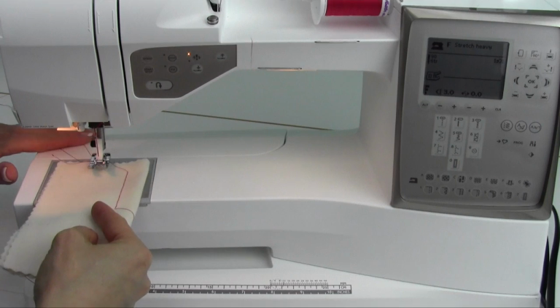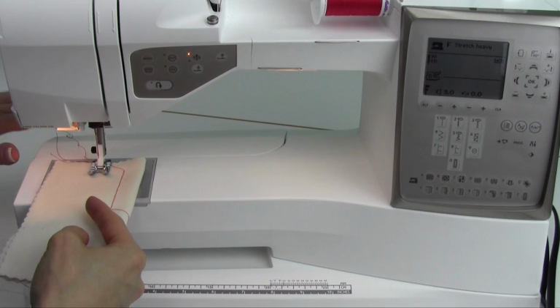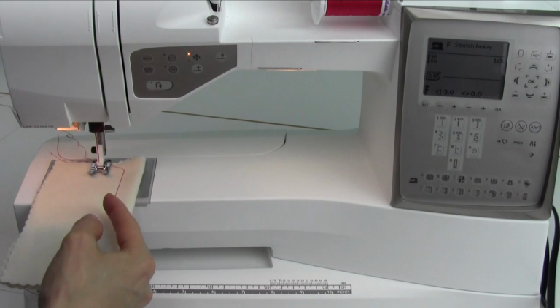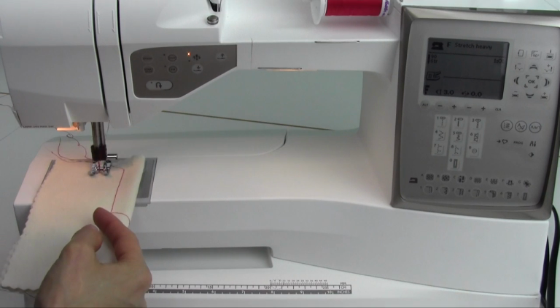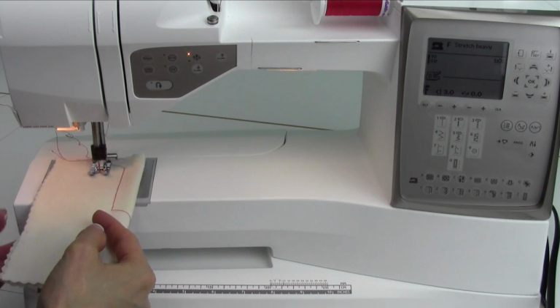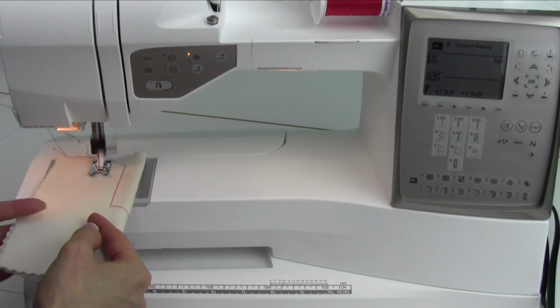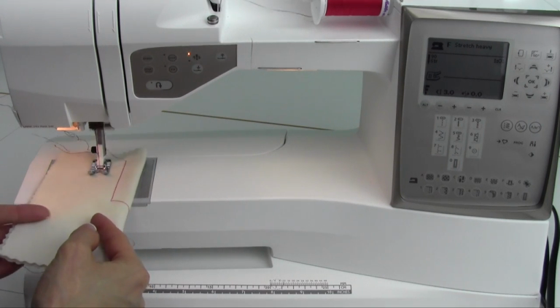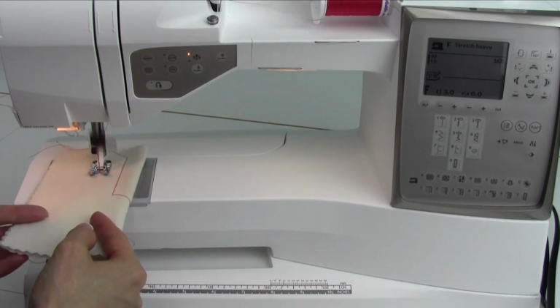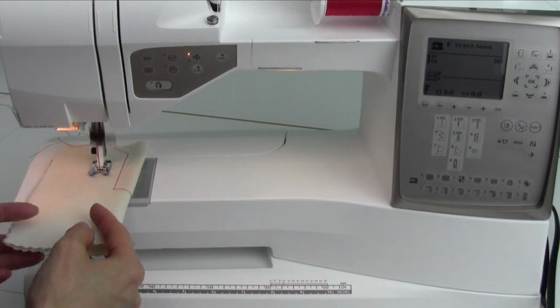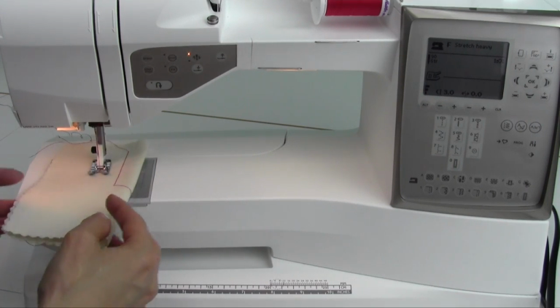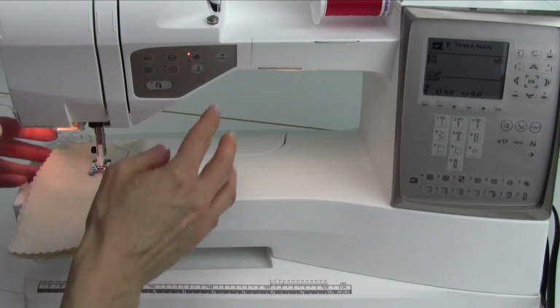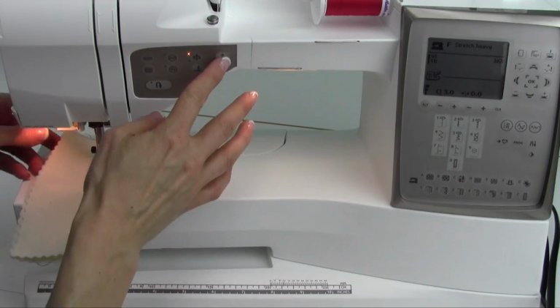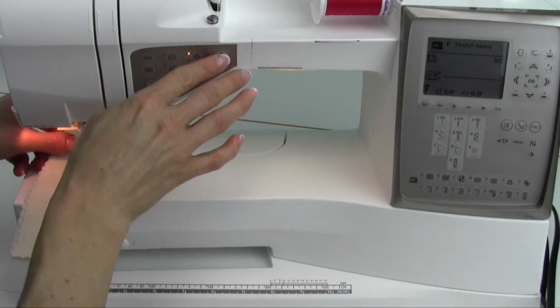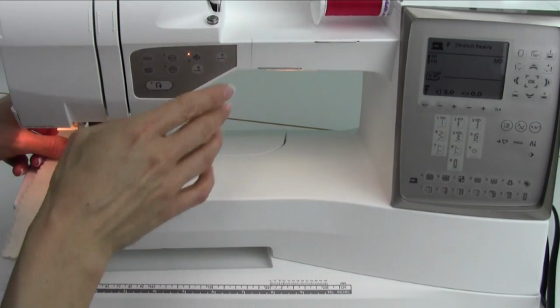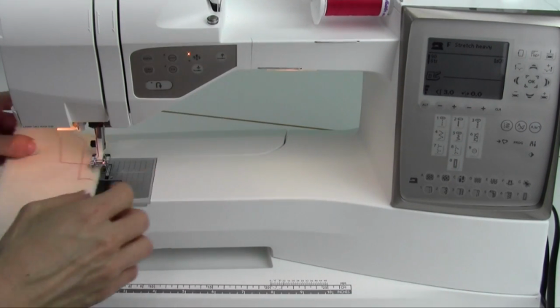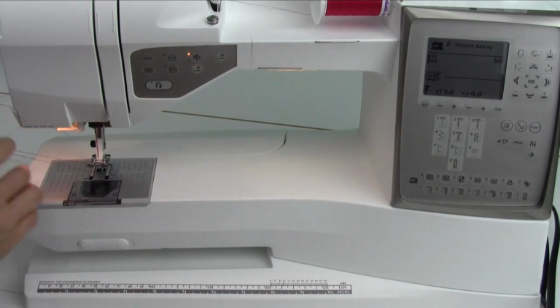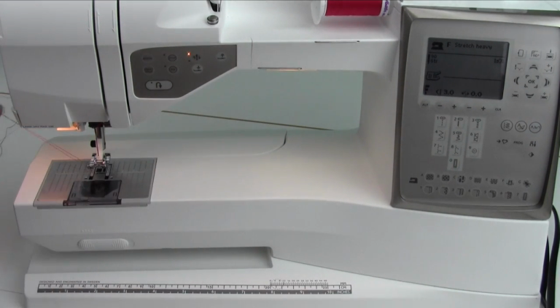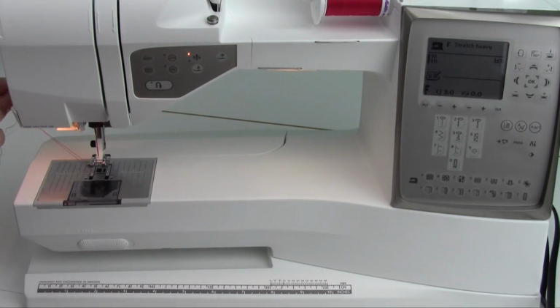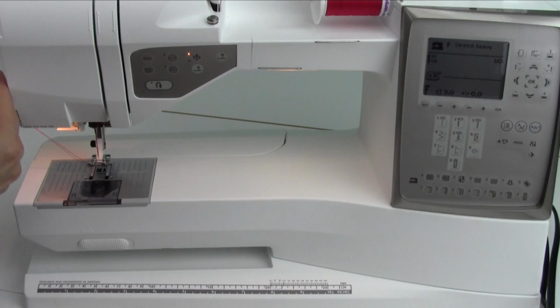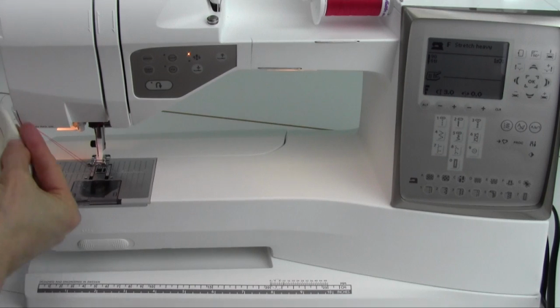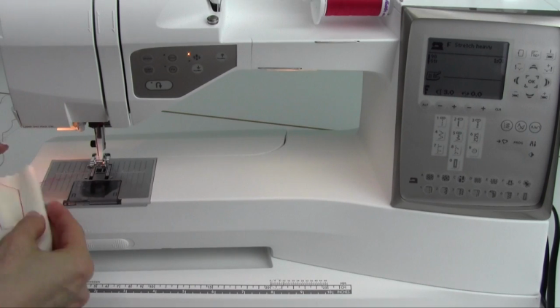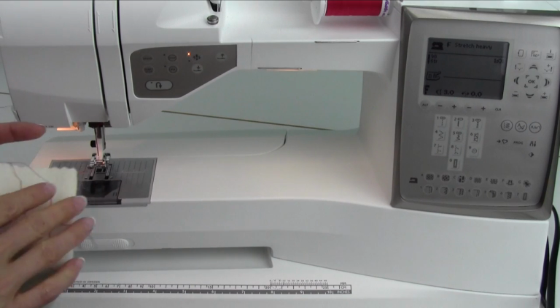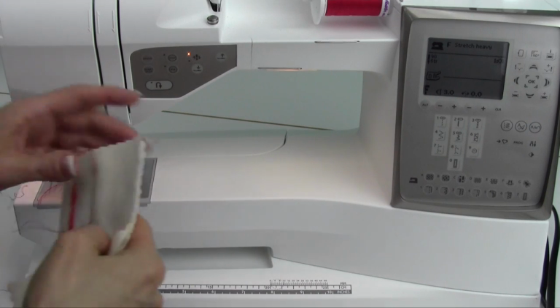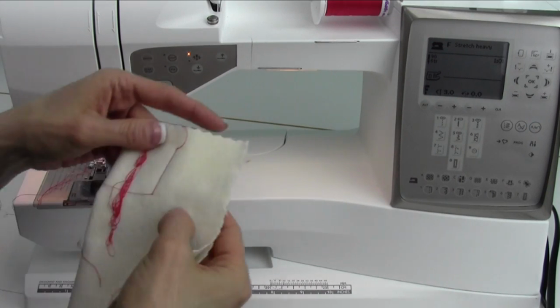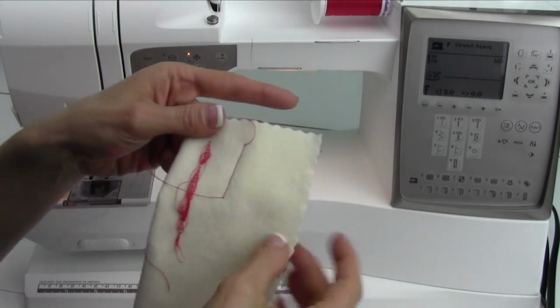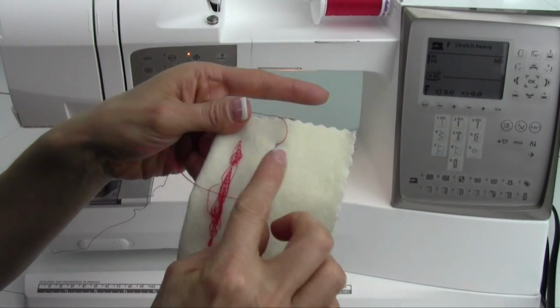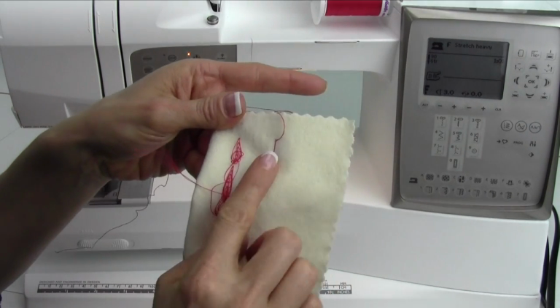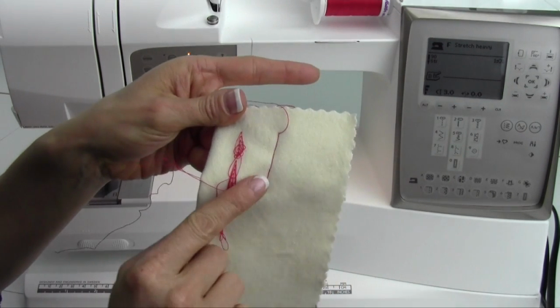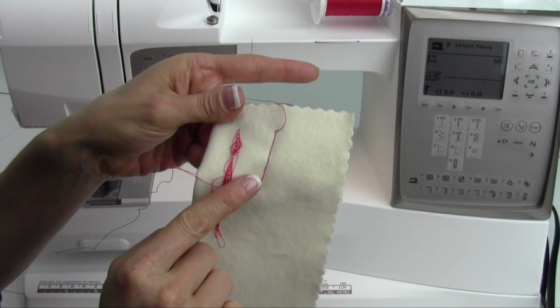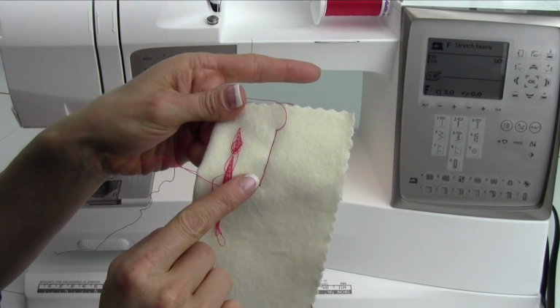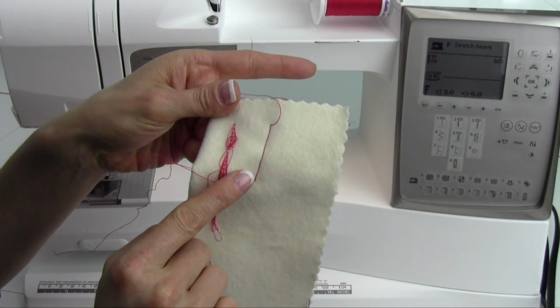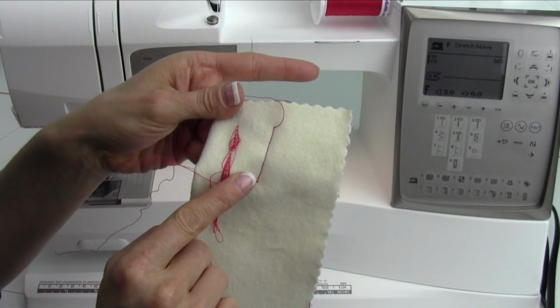Next time when you go to sew, just go ahead and stitch, and you'll notice you'll have no more loops on the backside of your fabric.